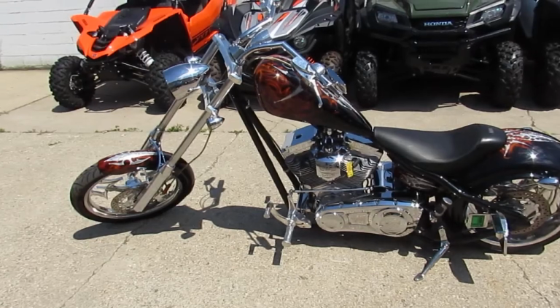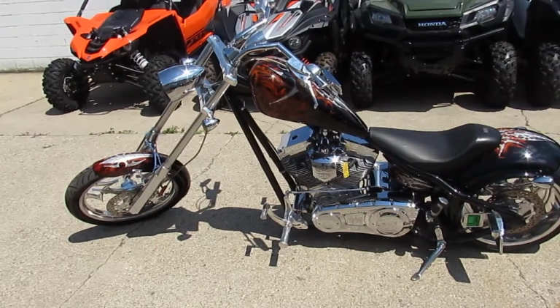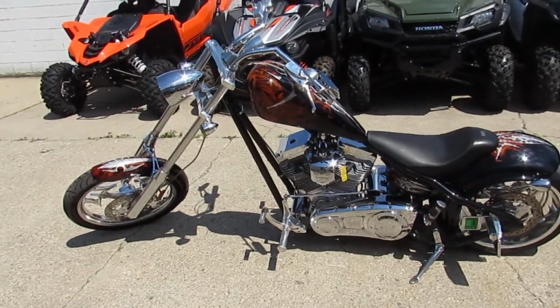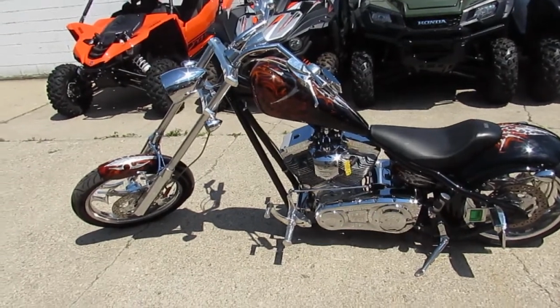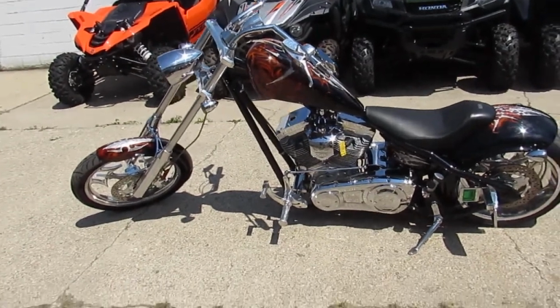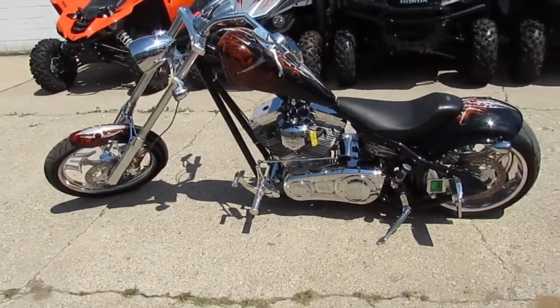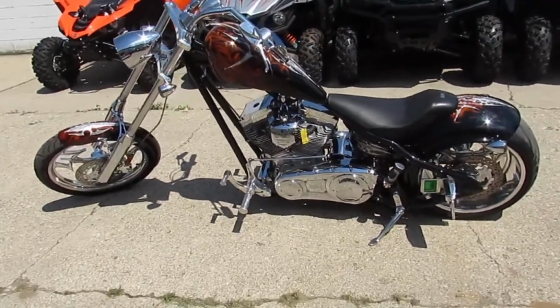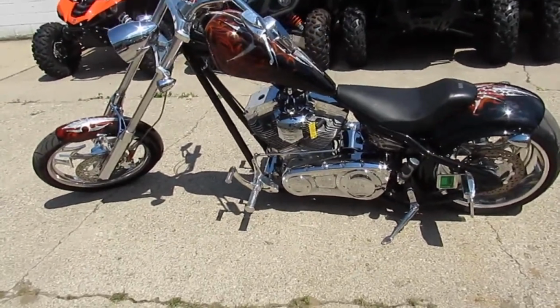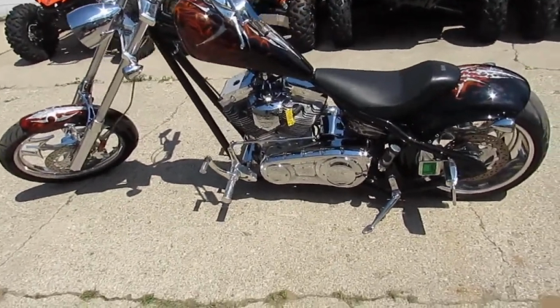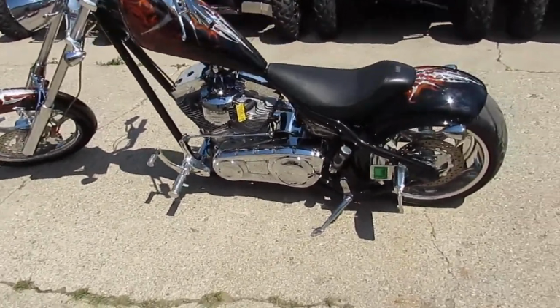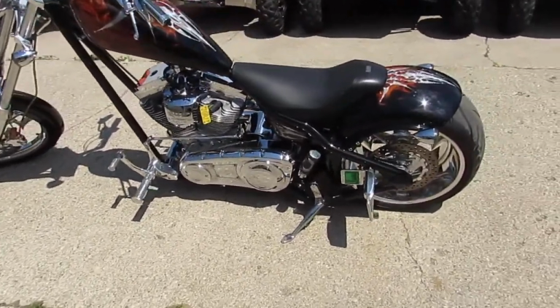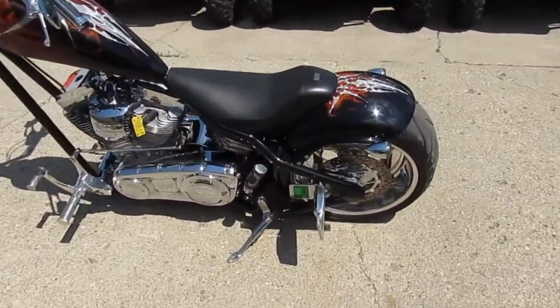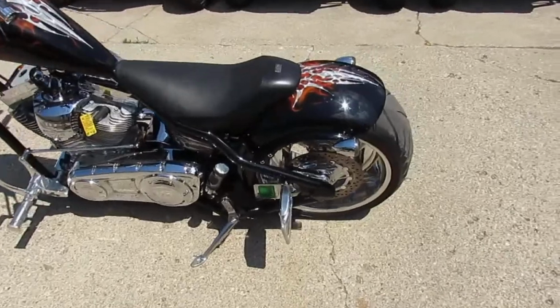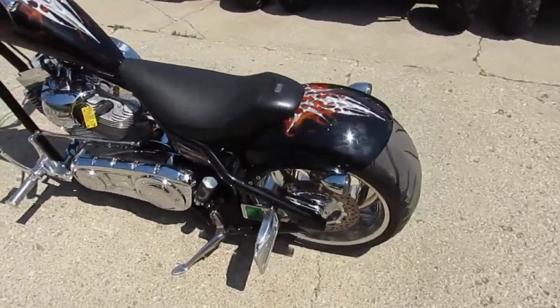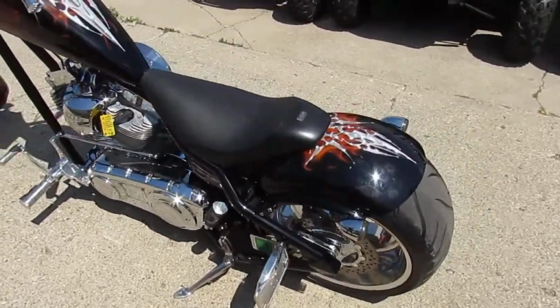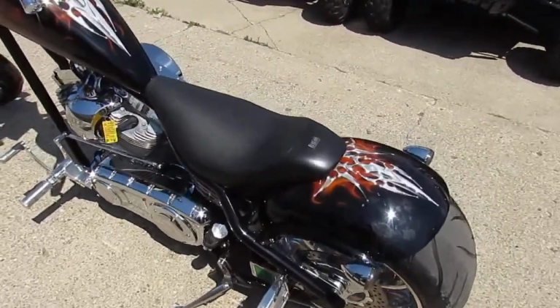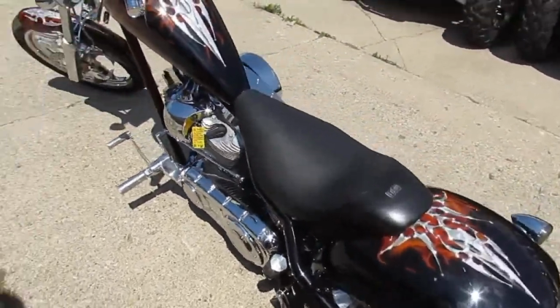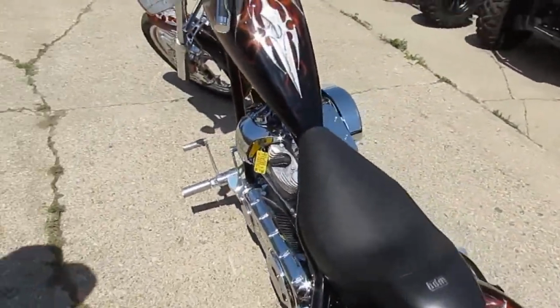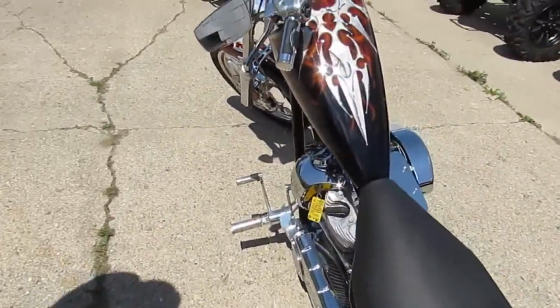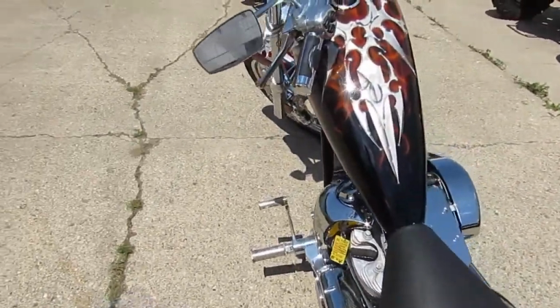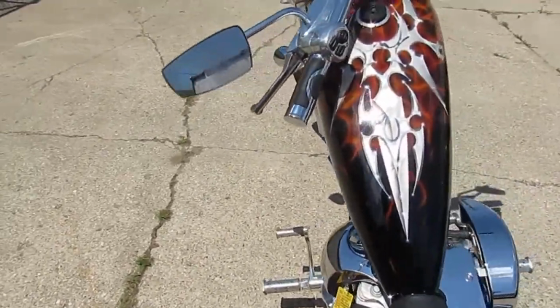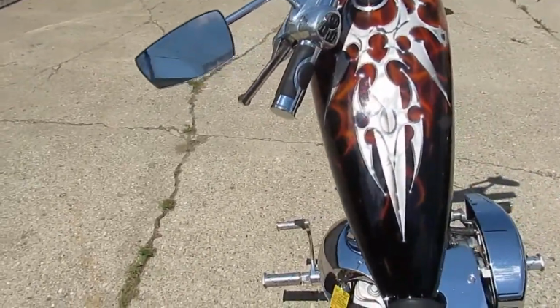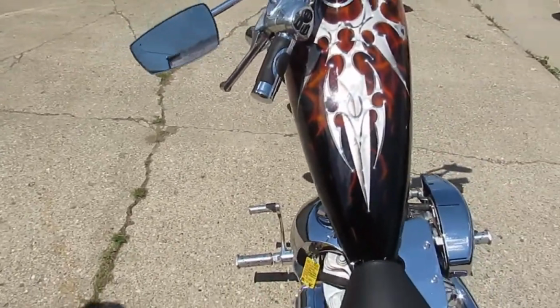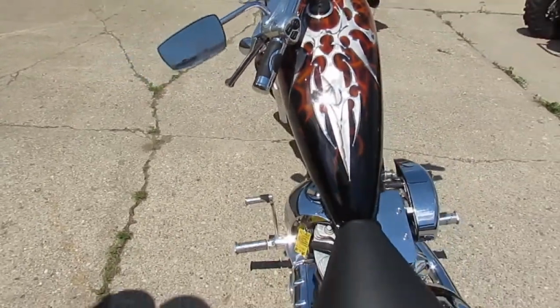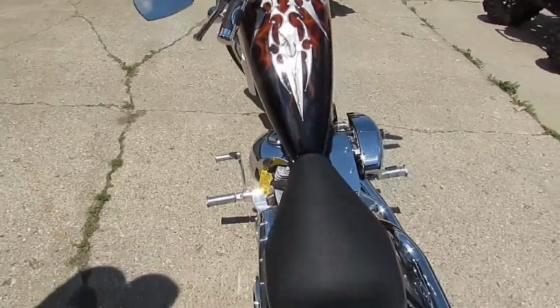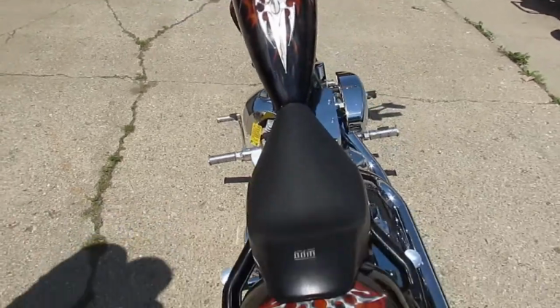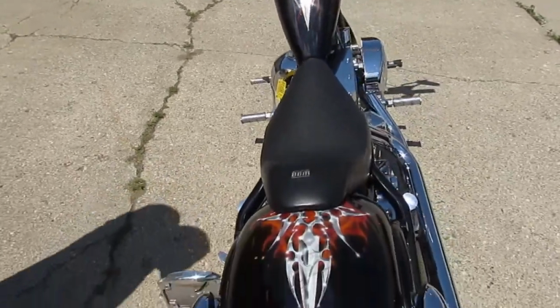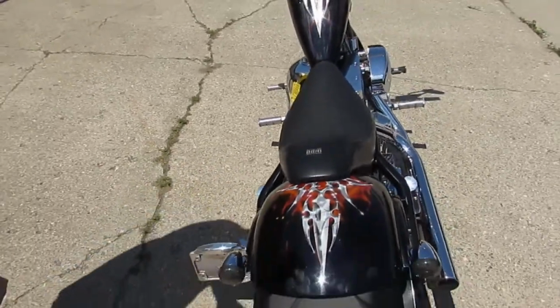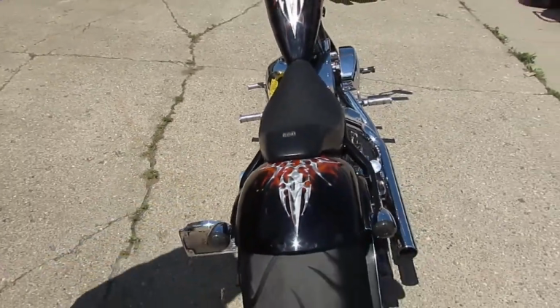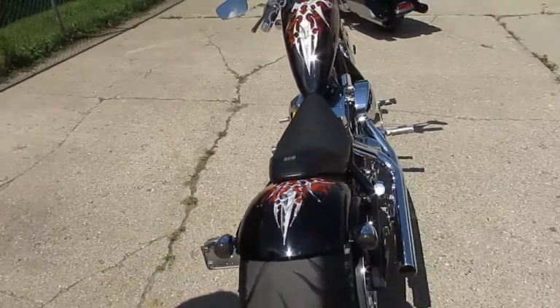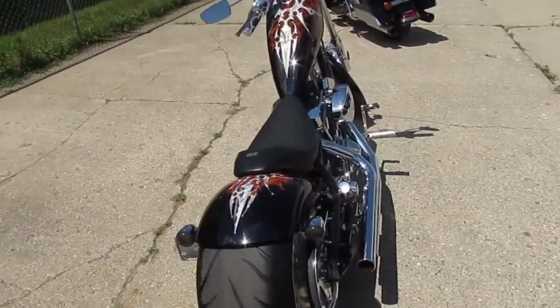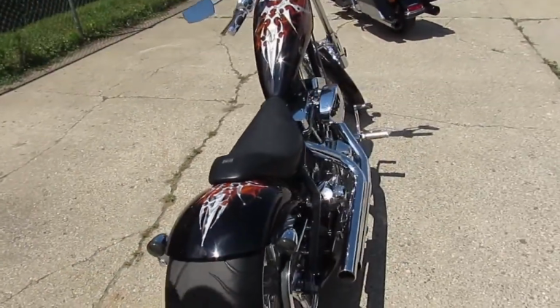Hey guys, it's Approval Power Sports. We just got three semi loads of bikes in — over 100 new used bikes — and we got a super cool one. This is a 2005 Big Dog Ridgeback. Bike's only got 11,136 miles.